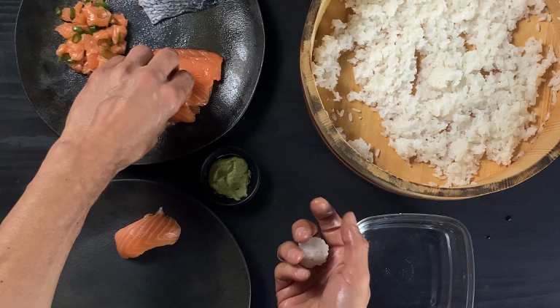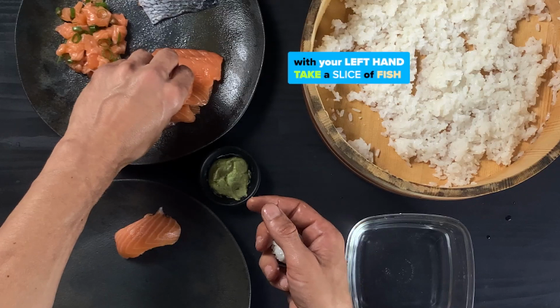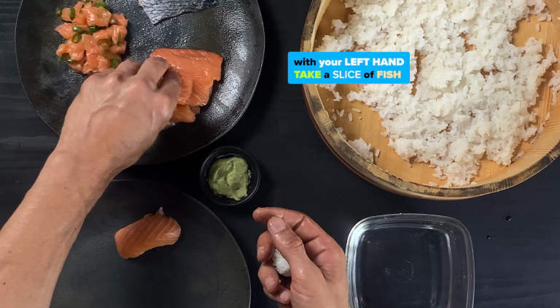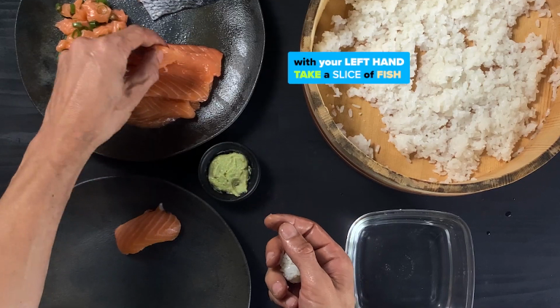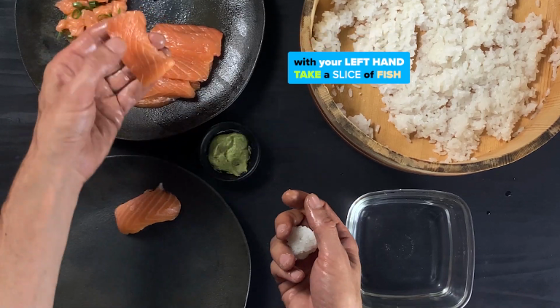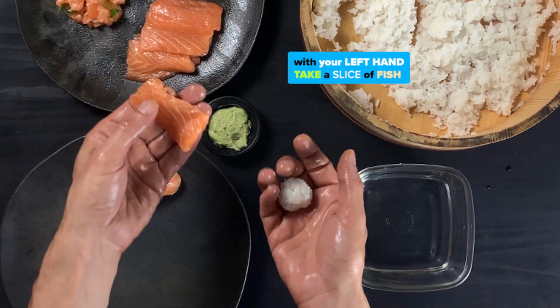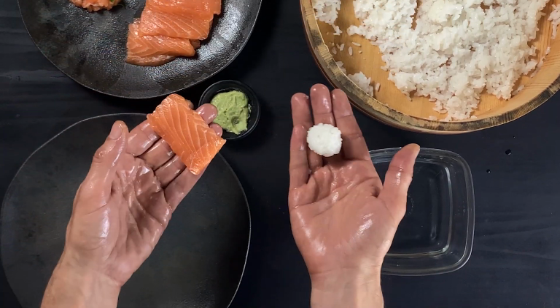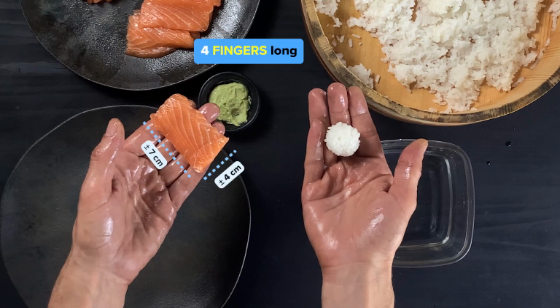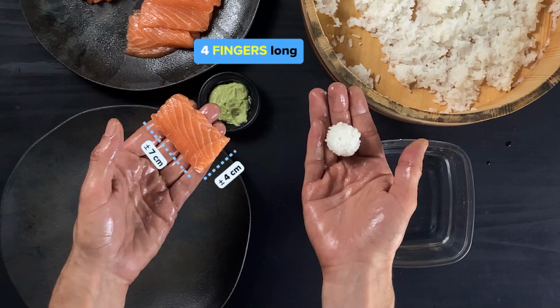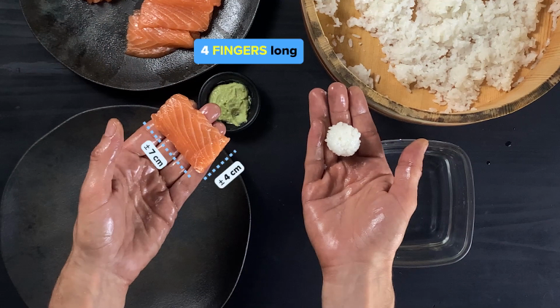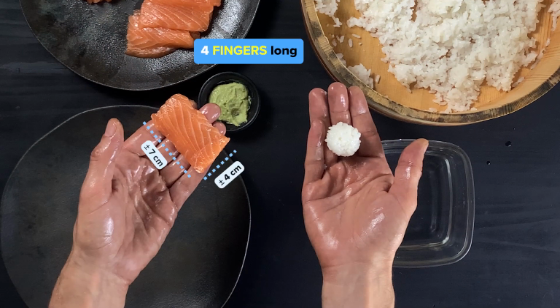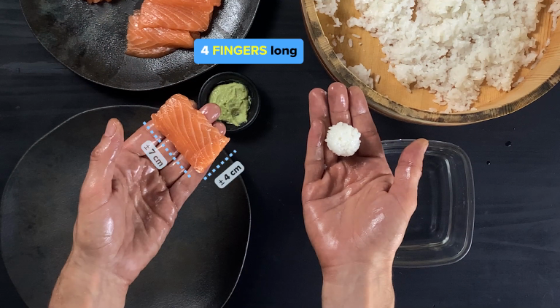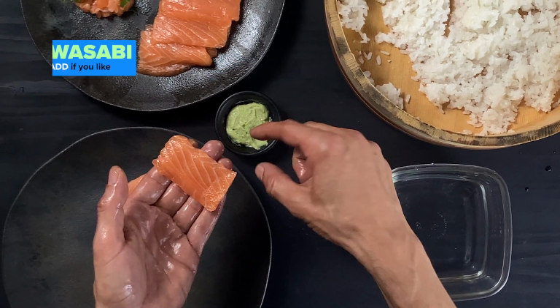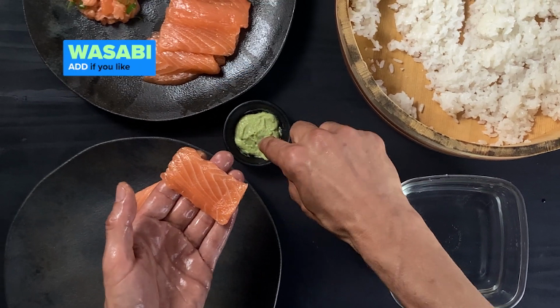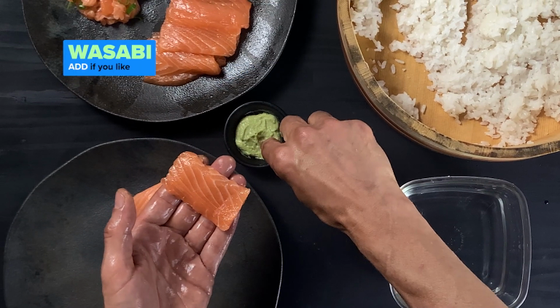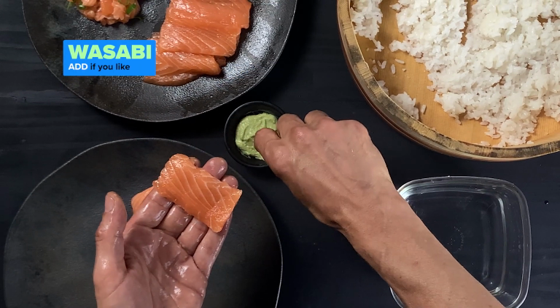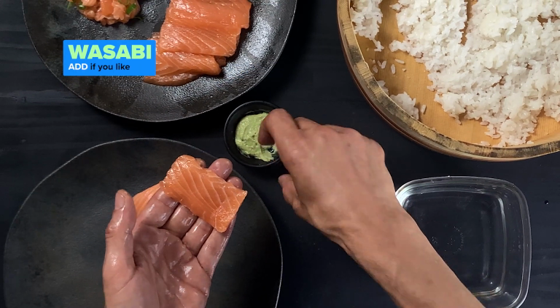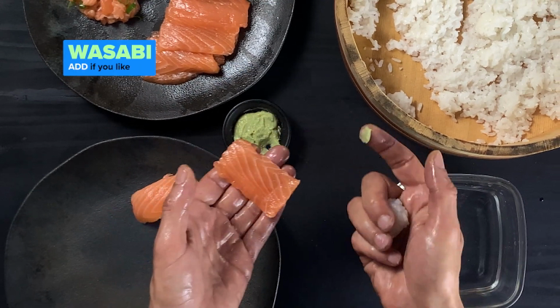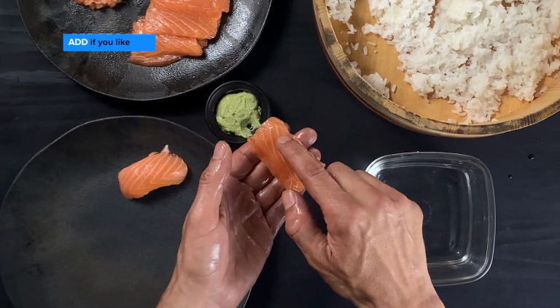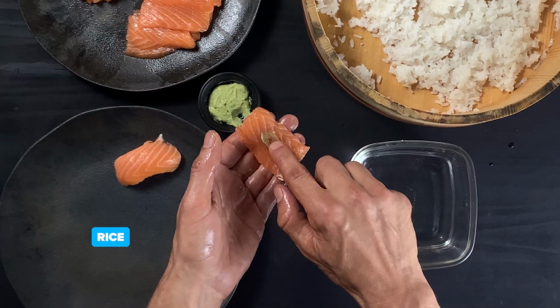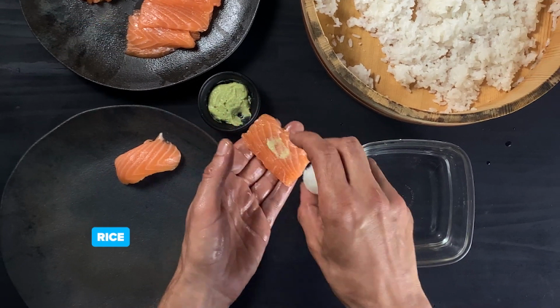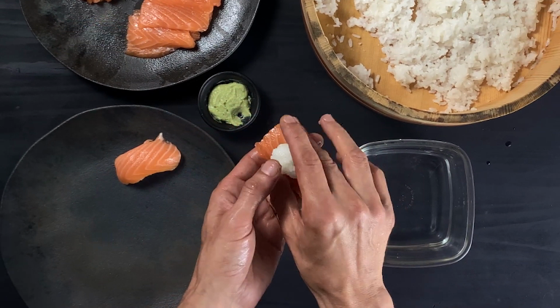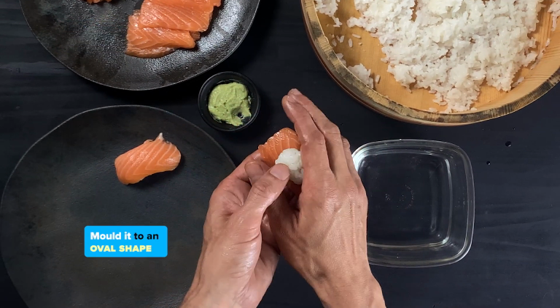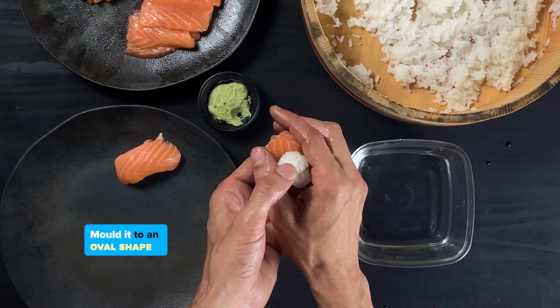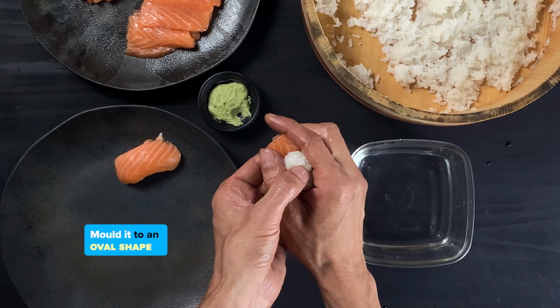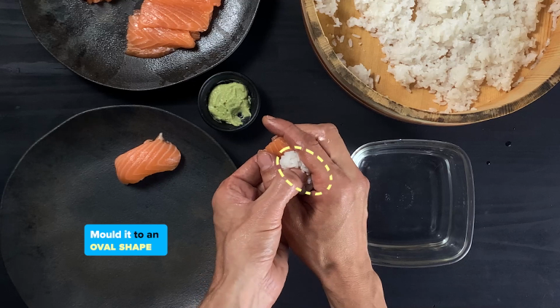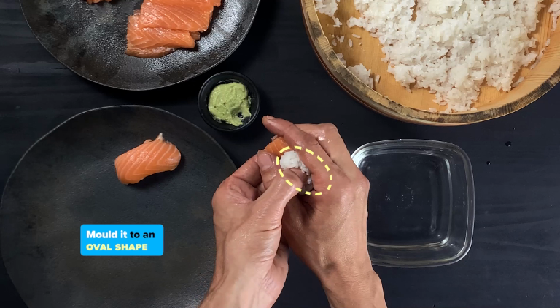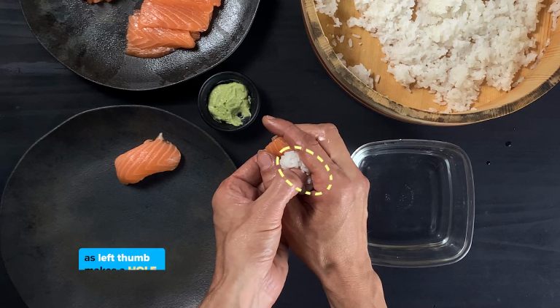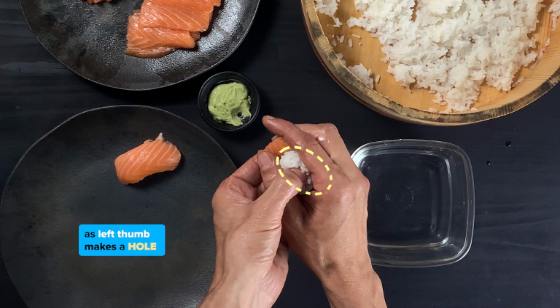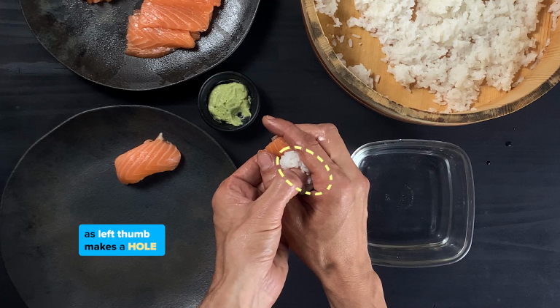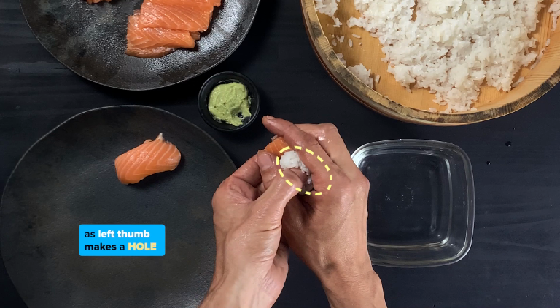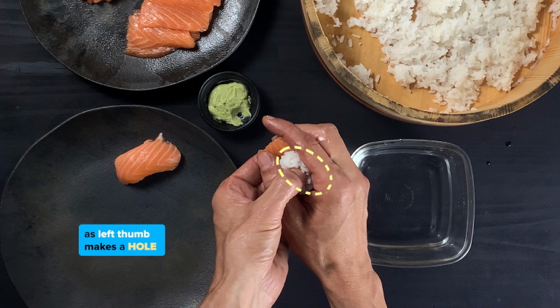With your left hand, take a slice of fish four fingers long. Add wasabi if you like, then the rice and mold it to an oval shape as left thumb makes a hole.